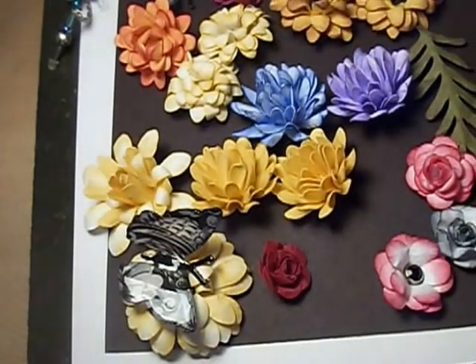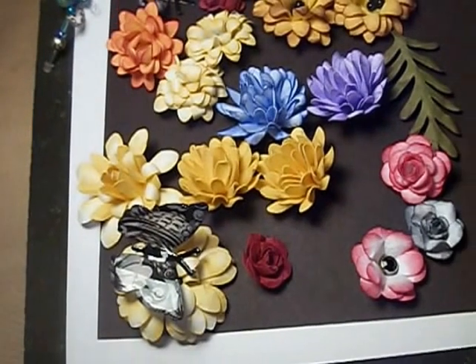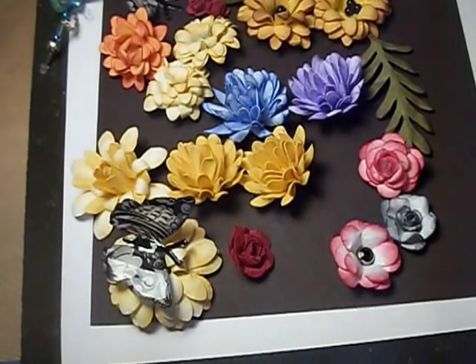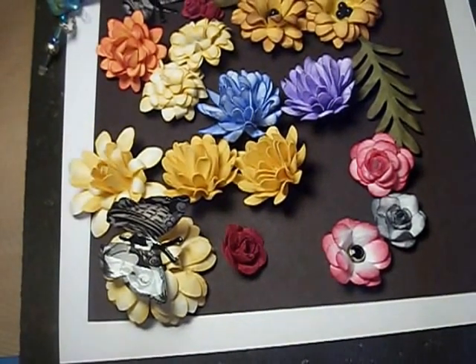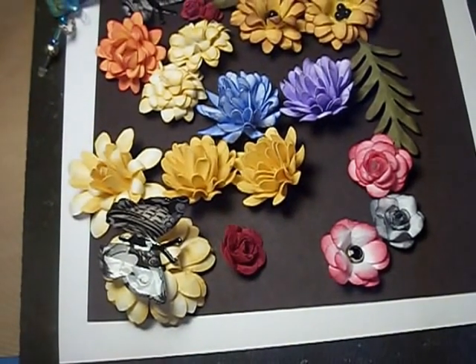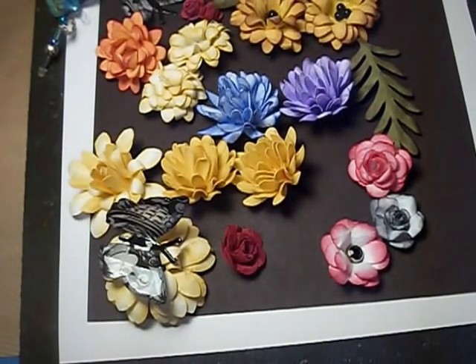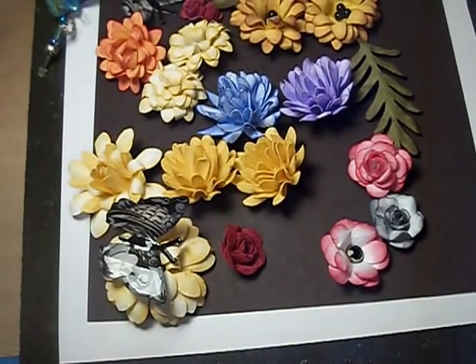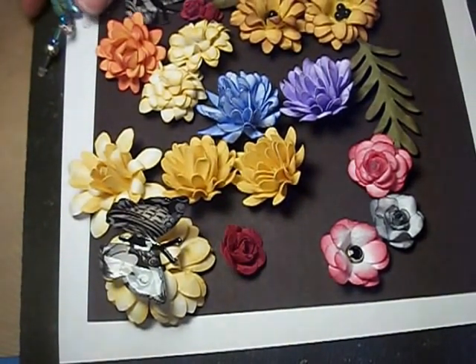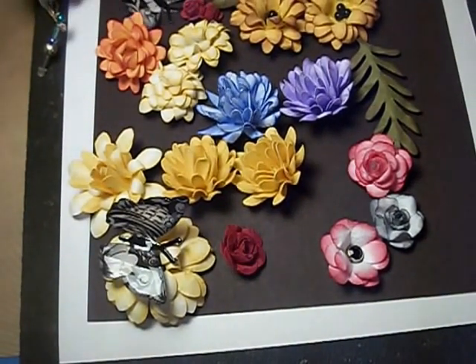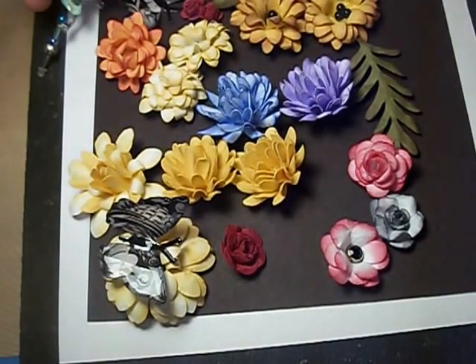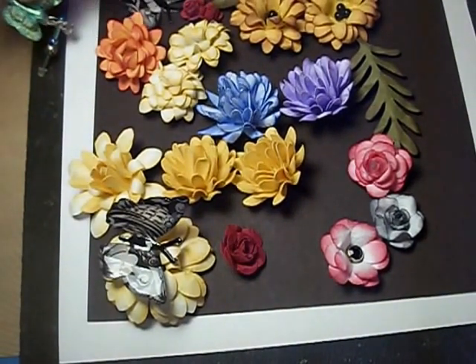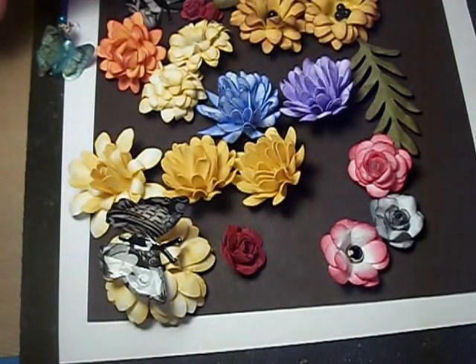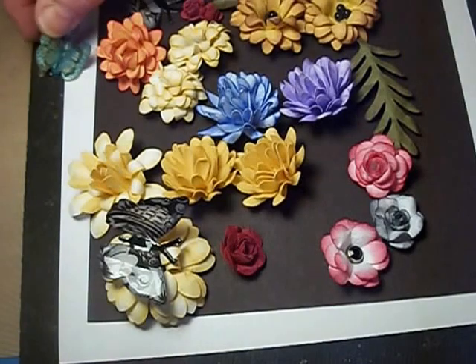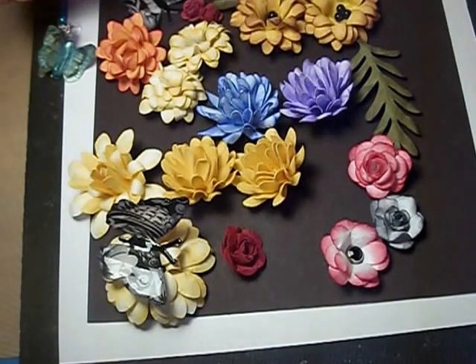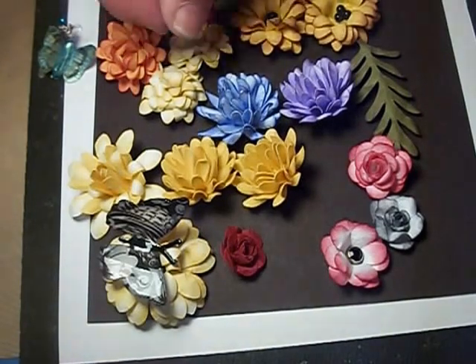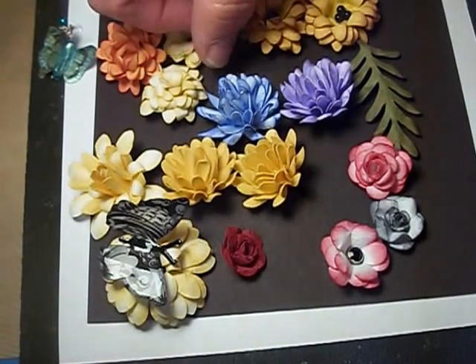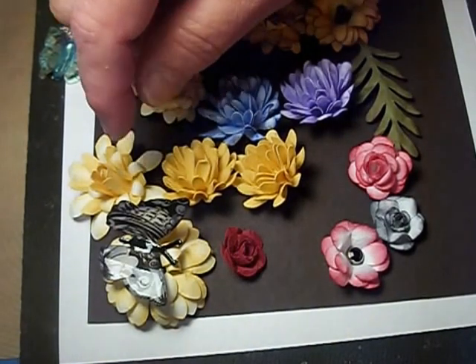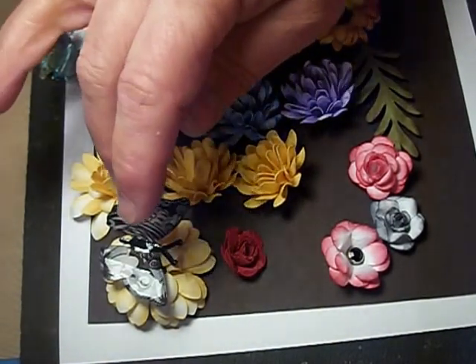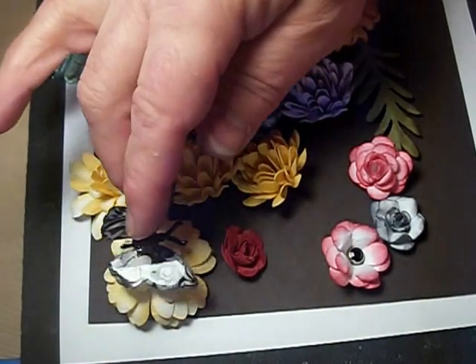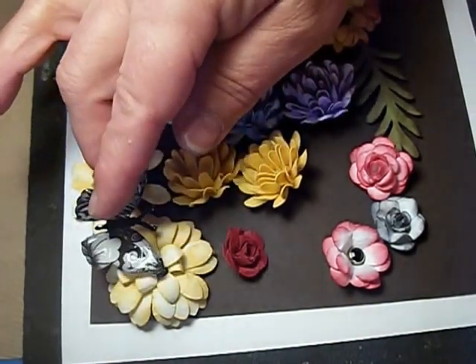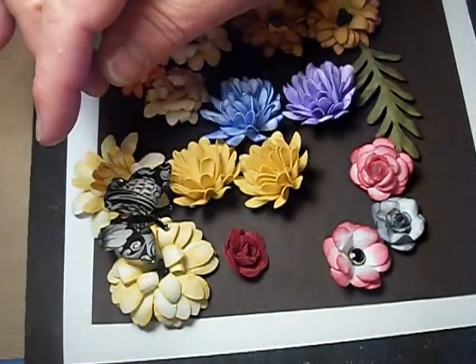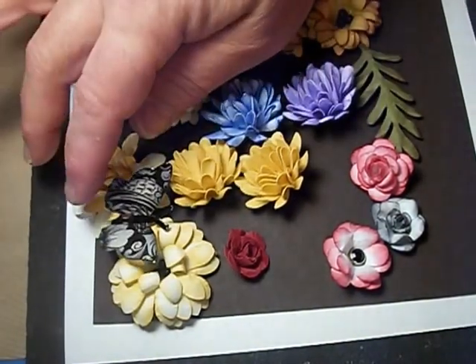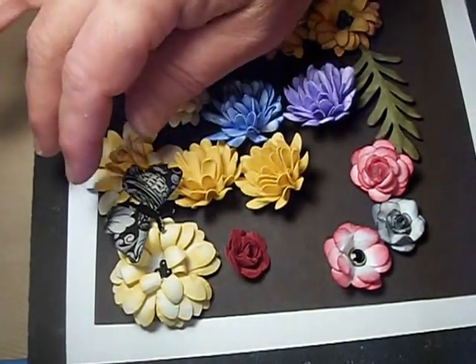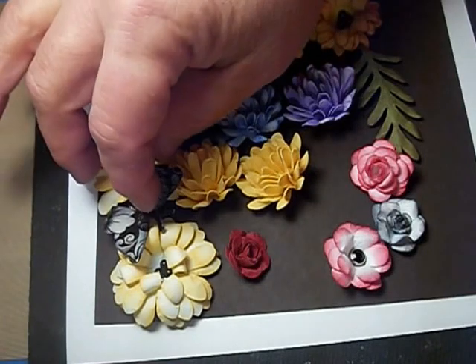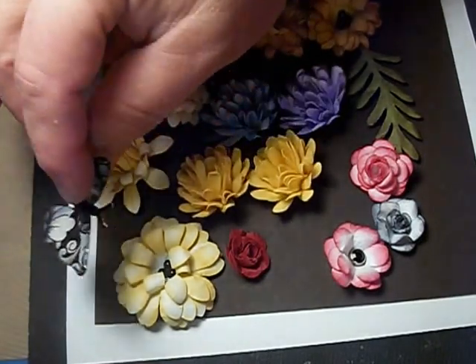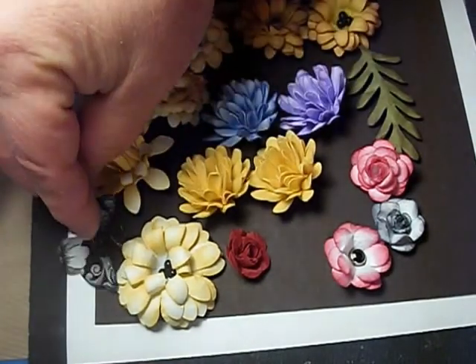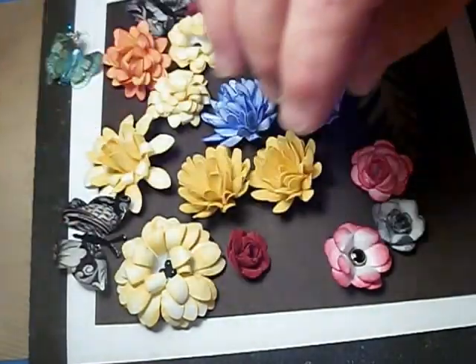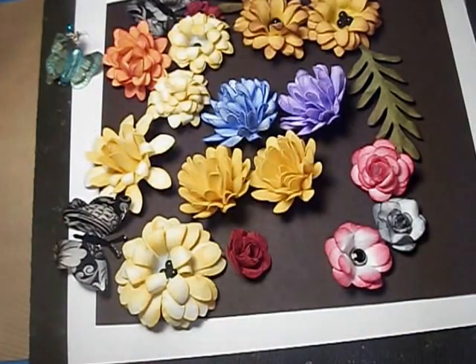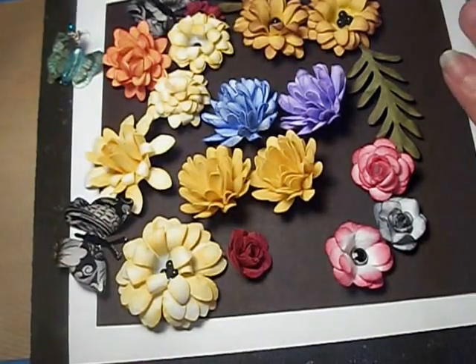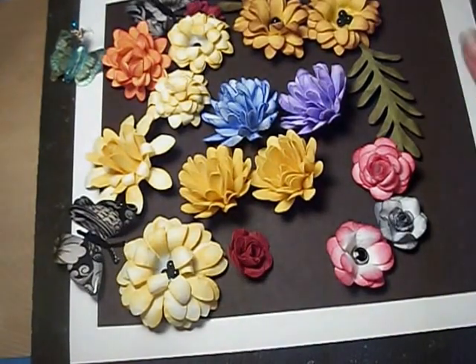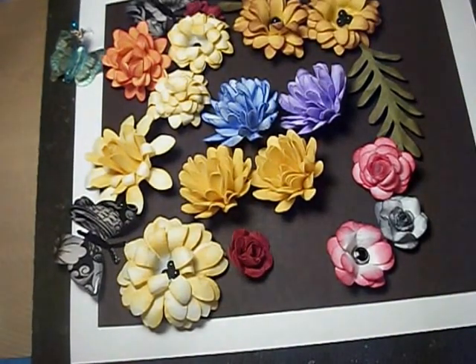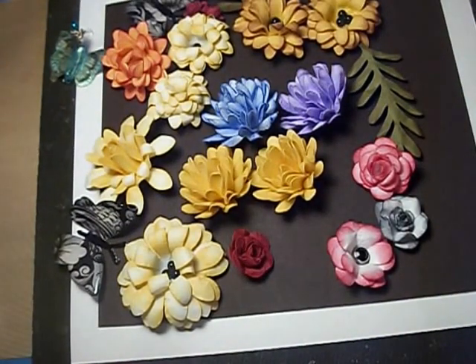Hi everybody, this is Lynn with Lynn Scrapshack. I've posted on Facebook several times different flowers that I've made and had people ask me, can you please do a tutorial? Well, I've promised the last two weeks that I would do one. I'm going to do one.